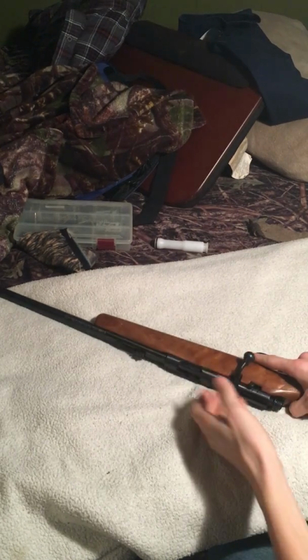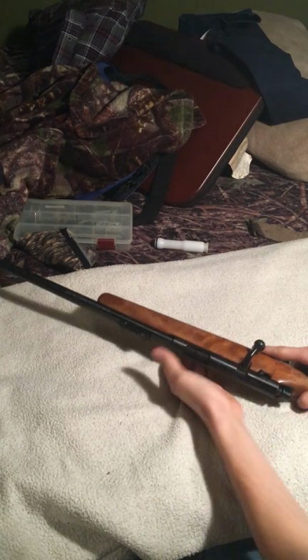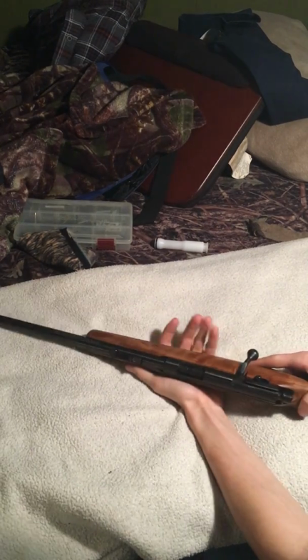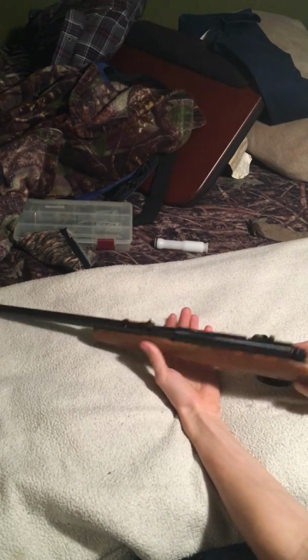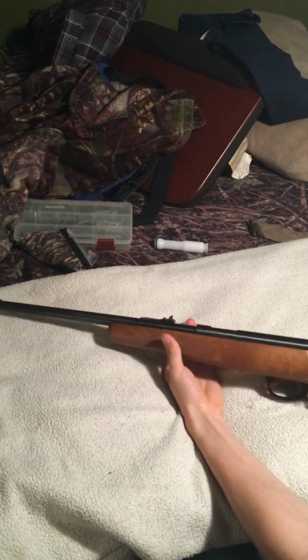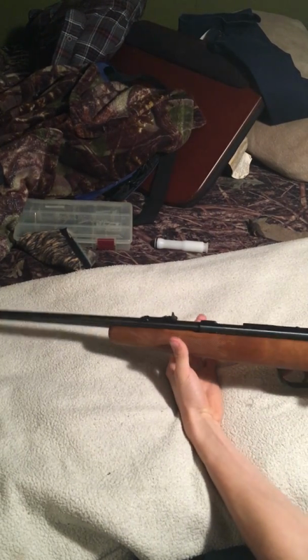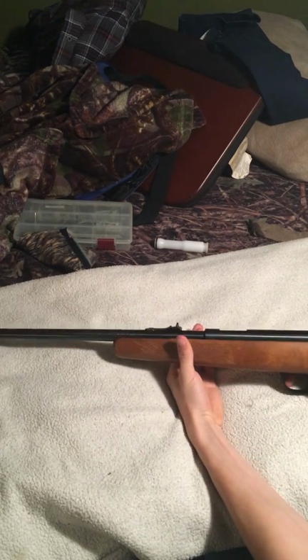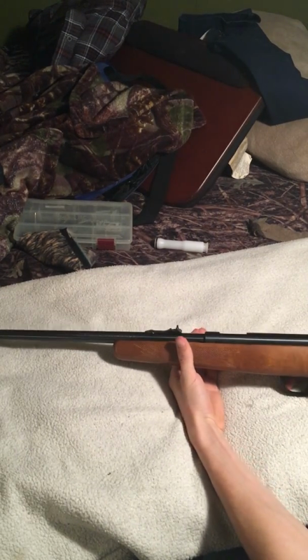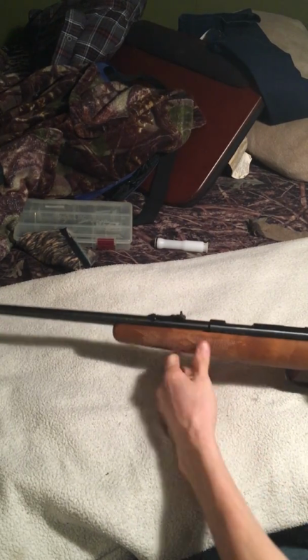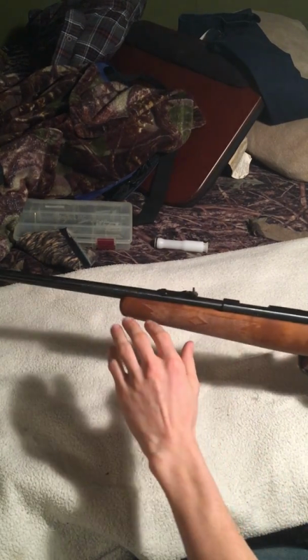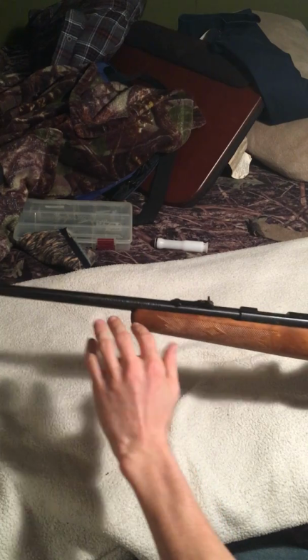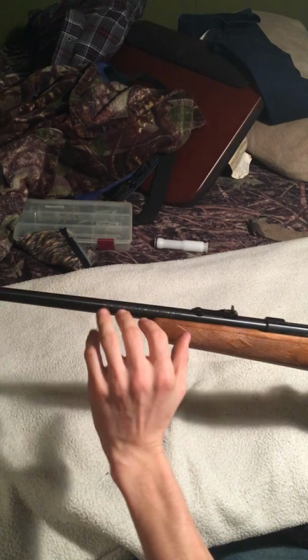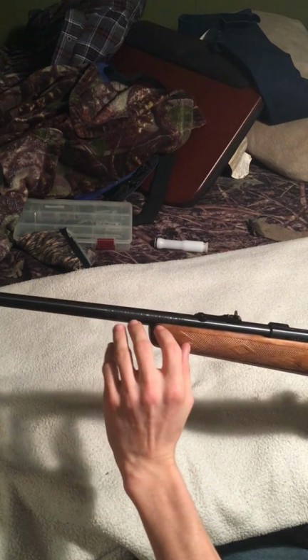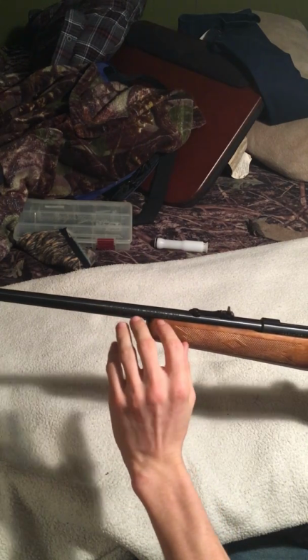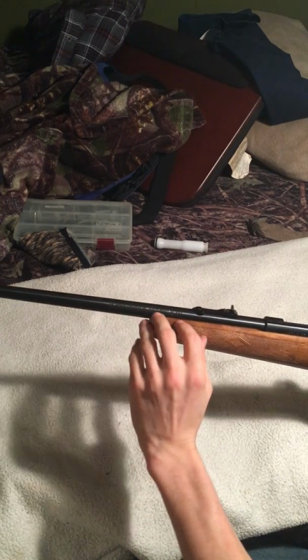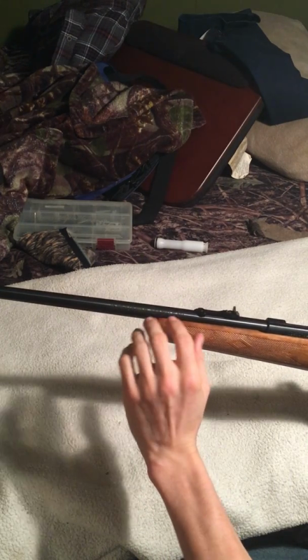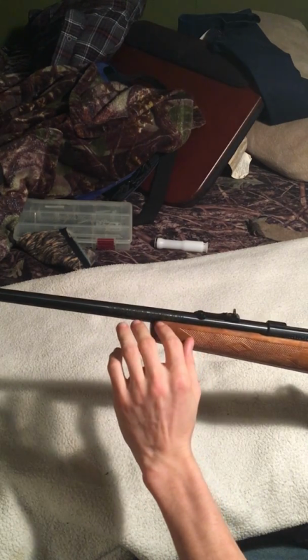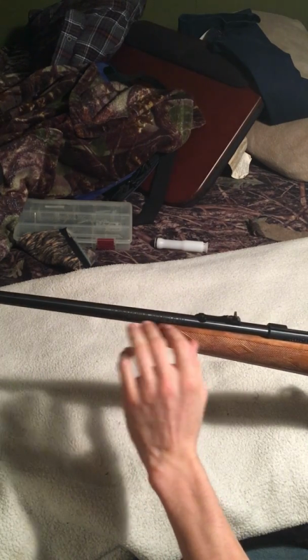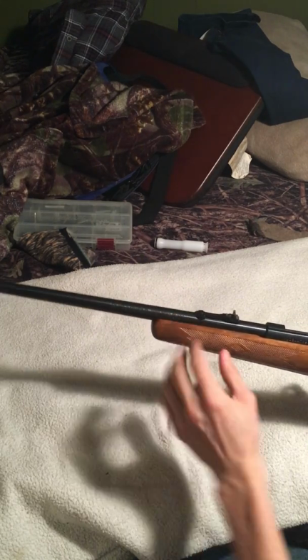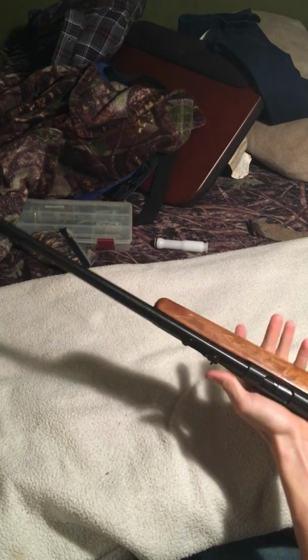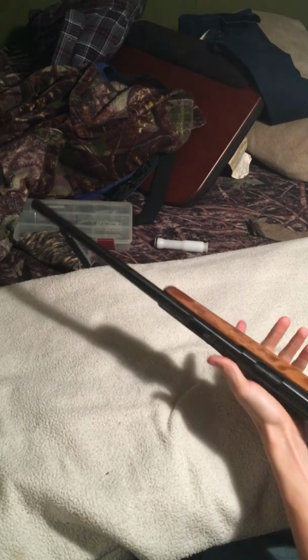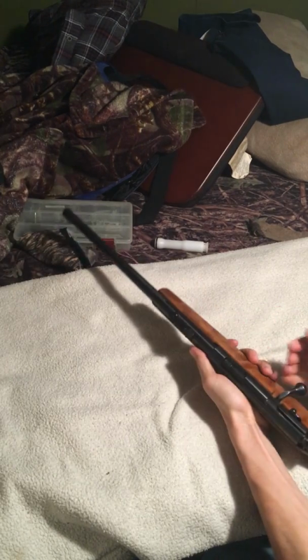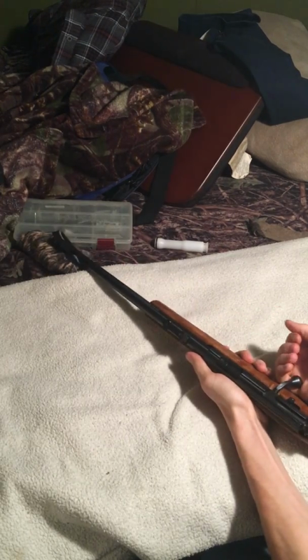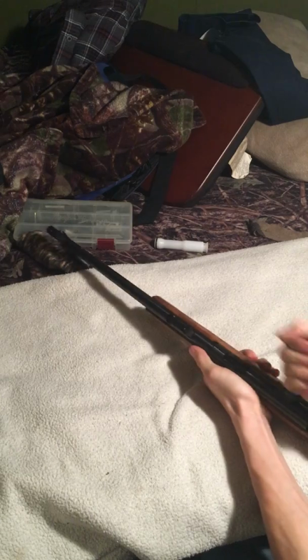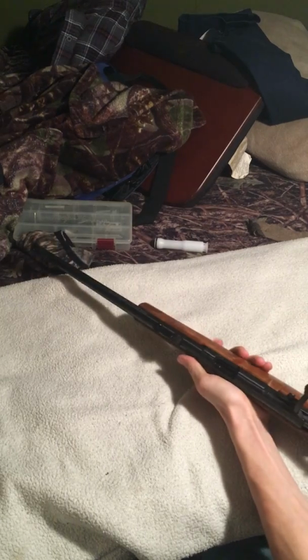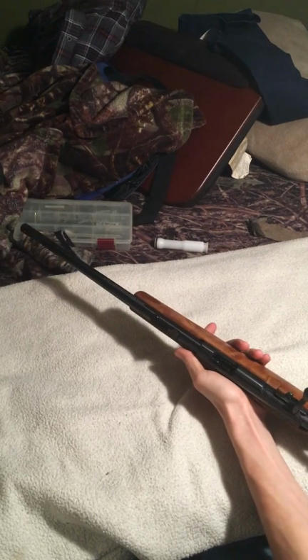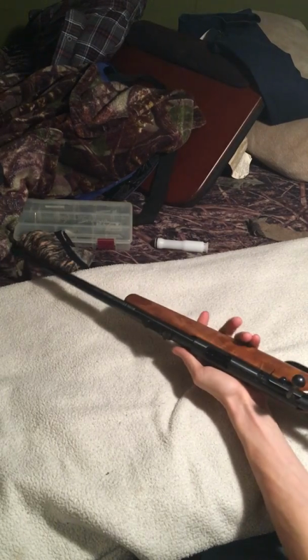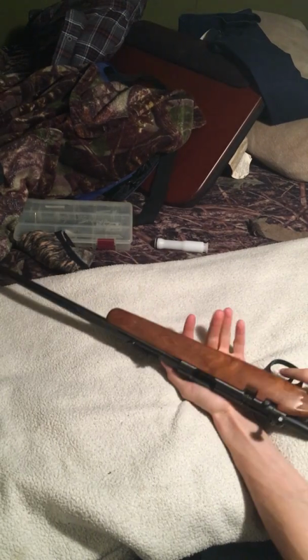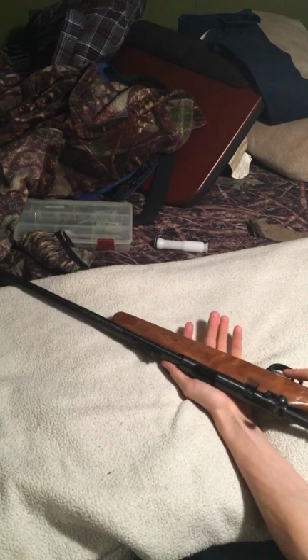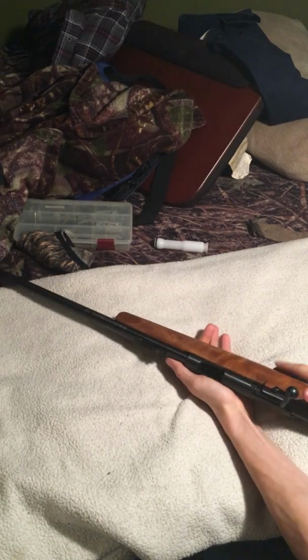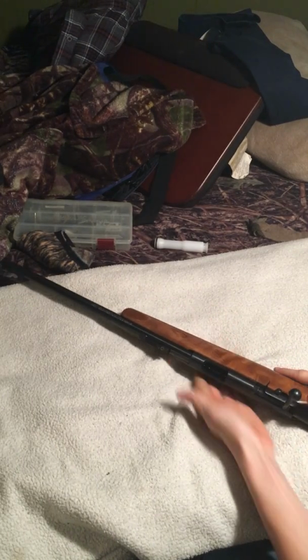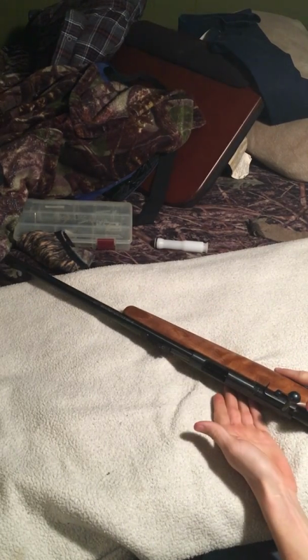This is going to be a quick assembly and disassembly of the Marlin model 15YN, also known as the Marlin Cricket single shot bolt action .22.